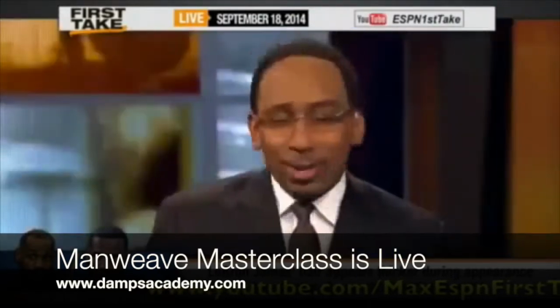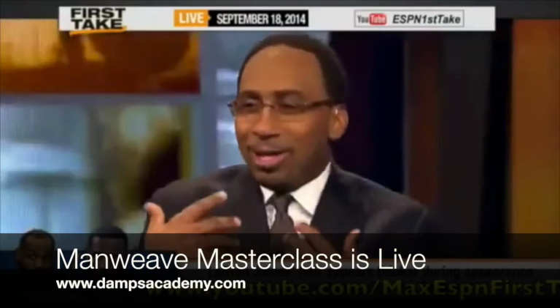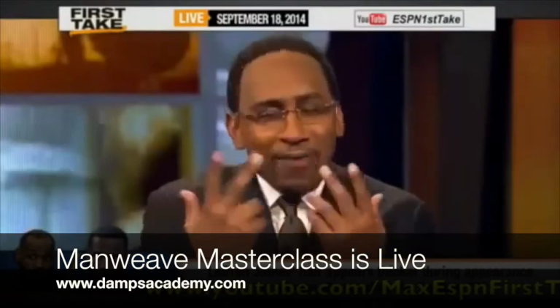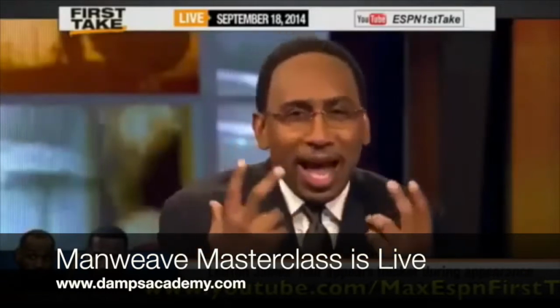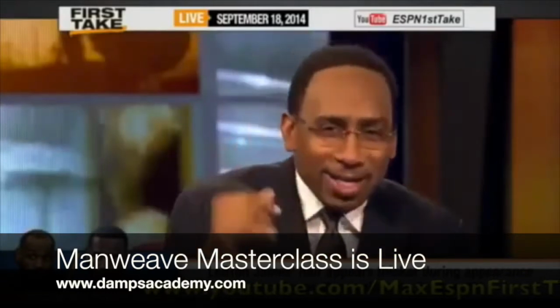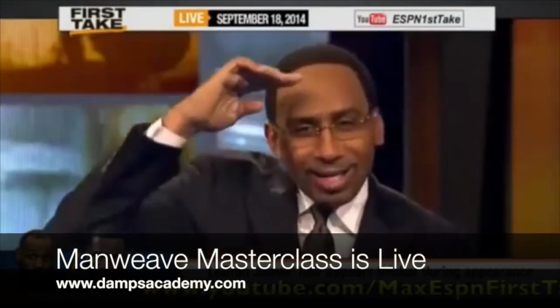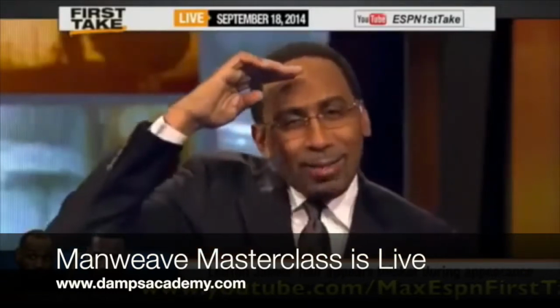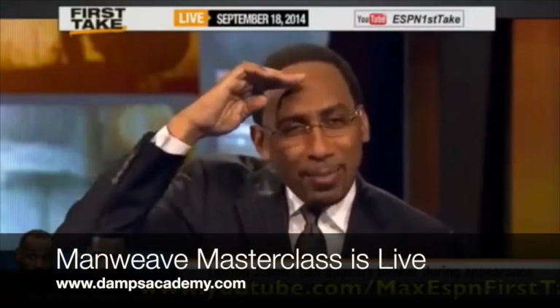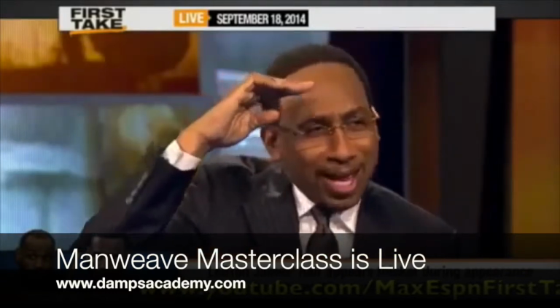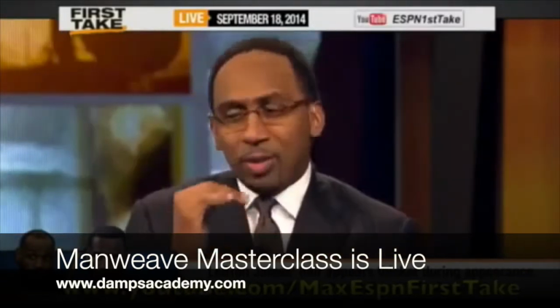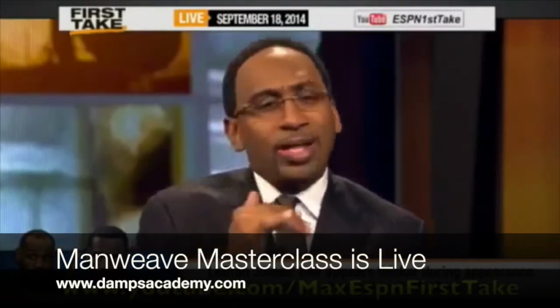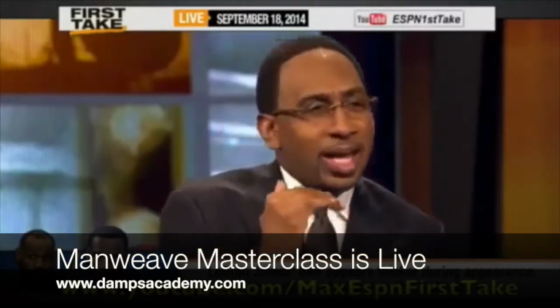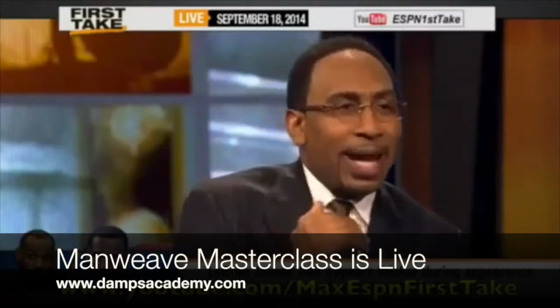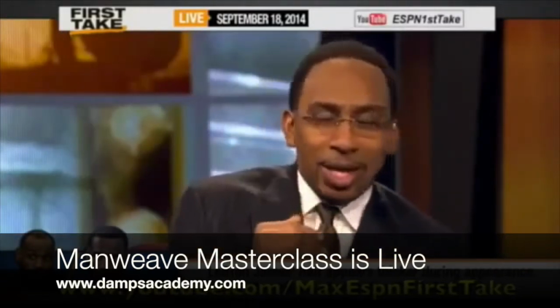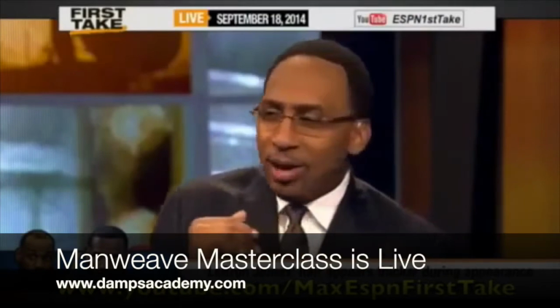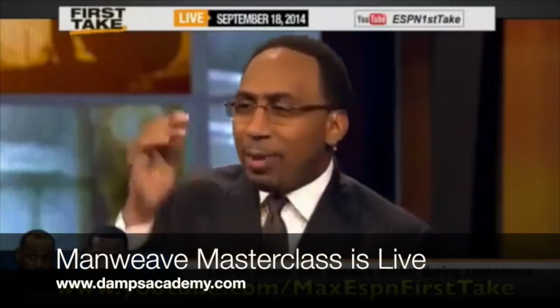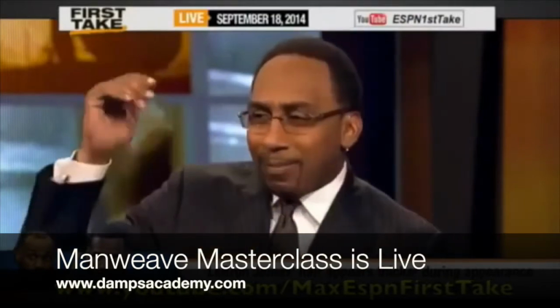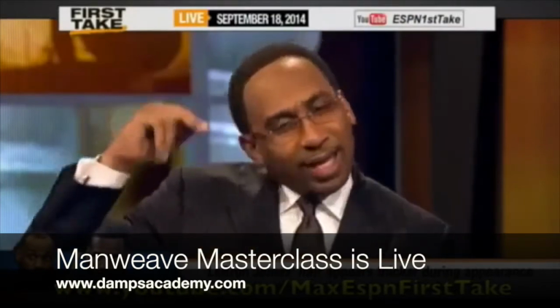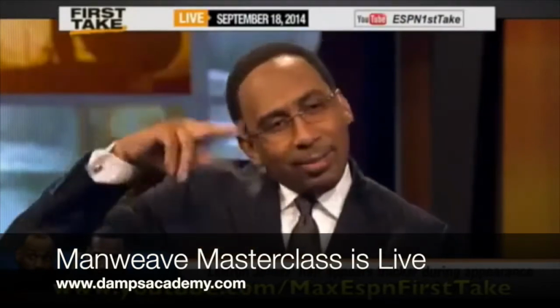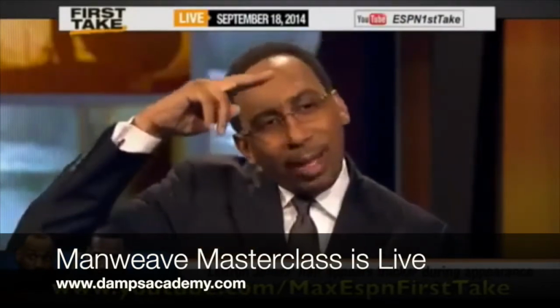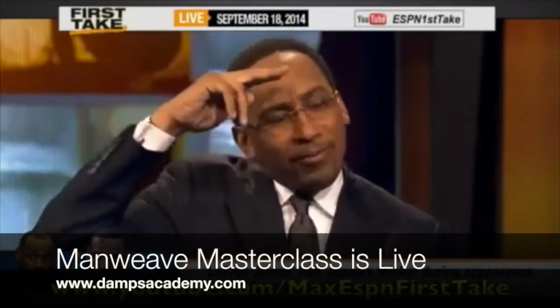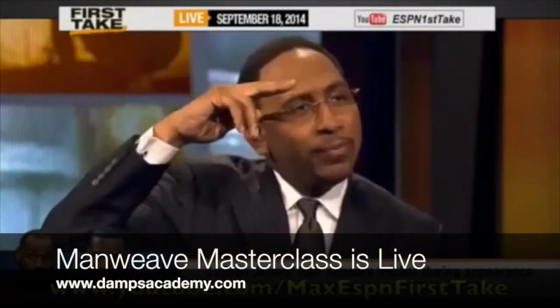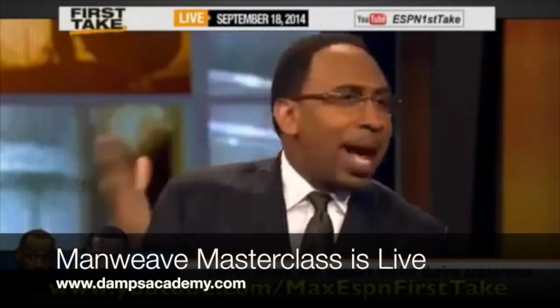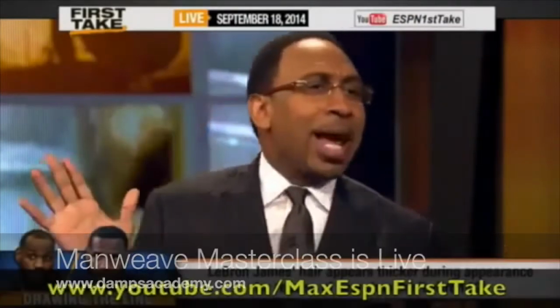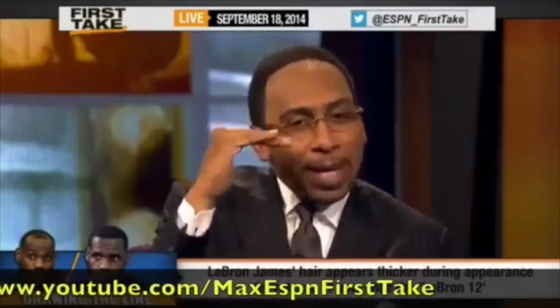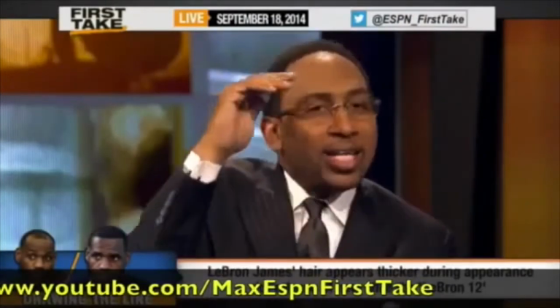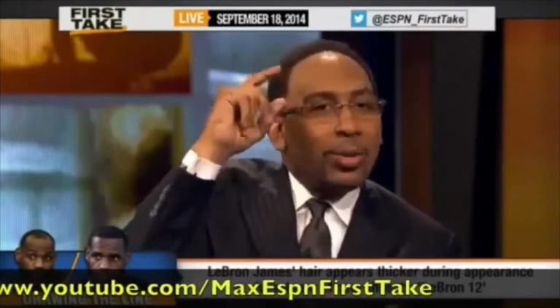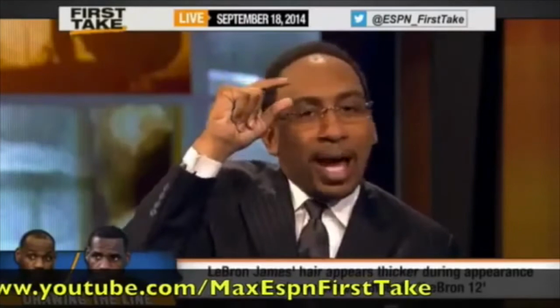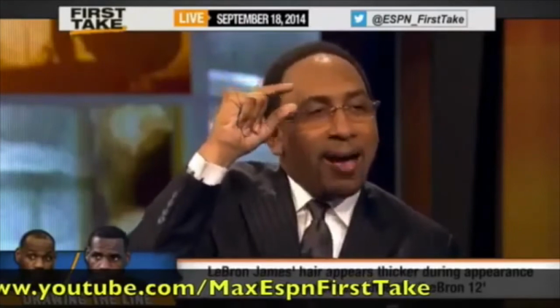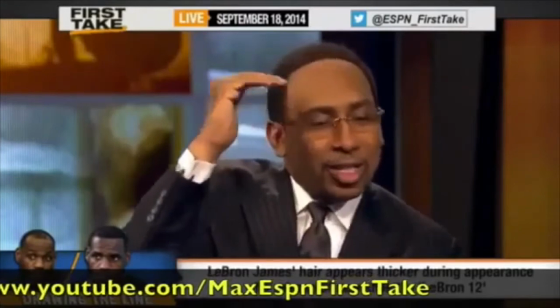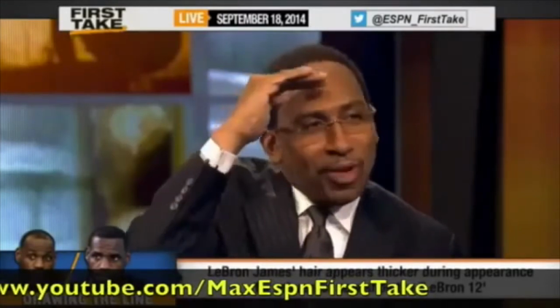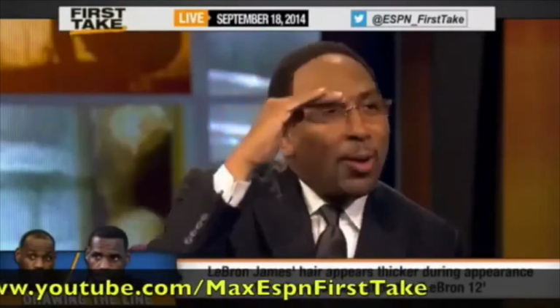Dude, have you not noticed I could use some help? If there's one thing that I would like to change, I would like my hairline to move, like, a bit forward. I'm not going to lie — I could use about a half foot to a foot forward.